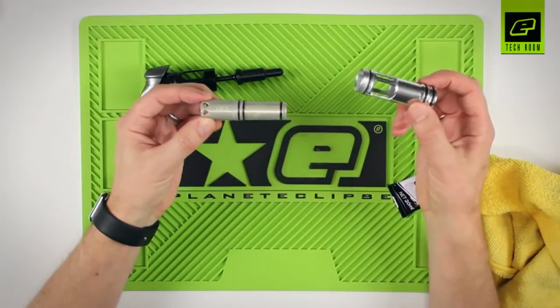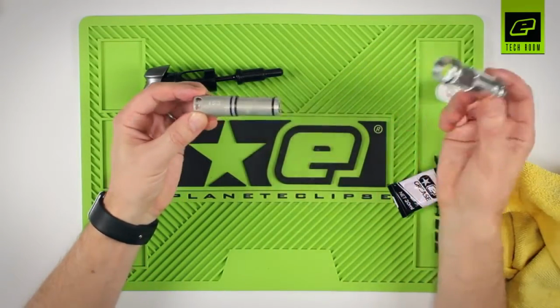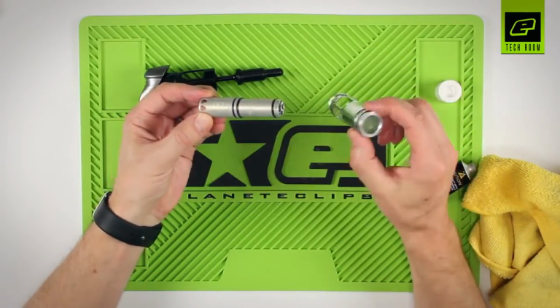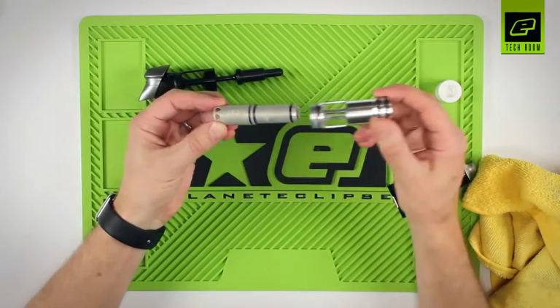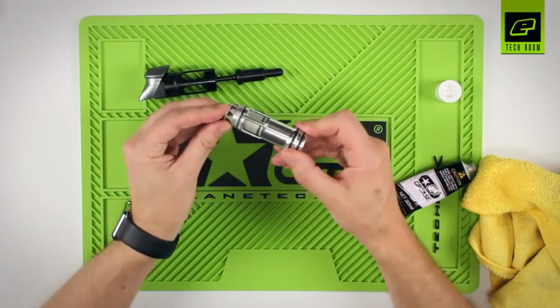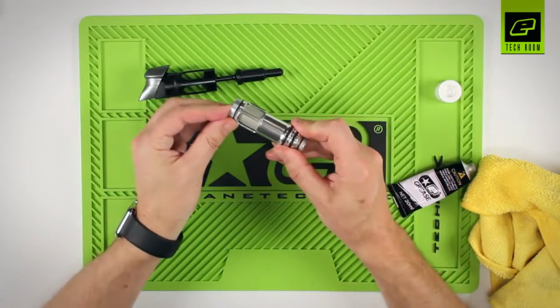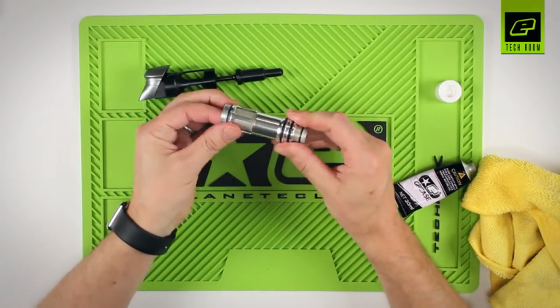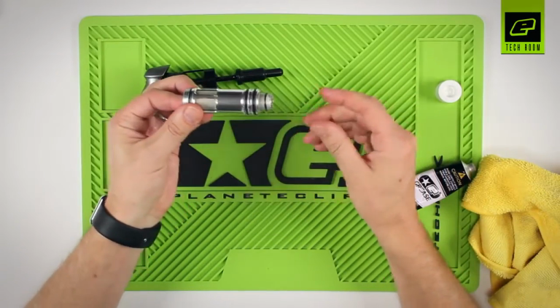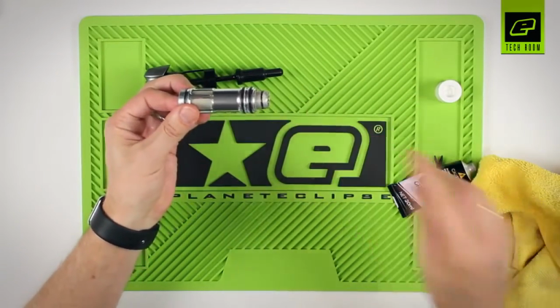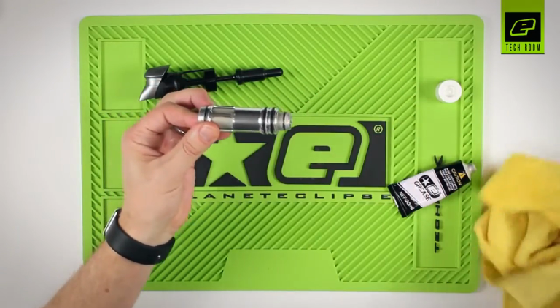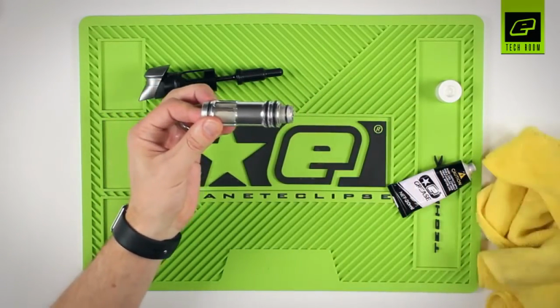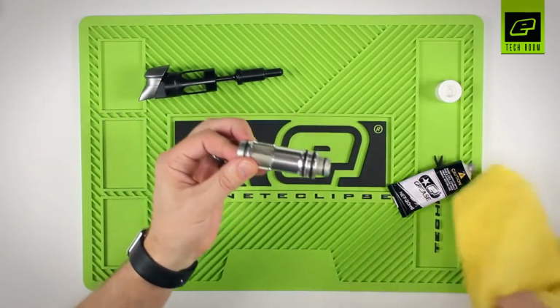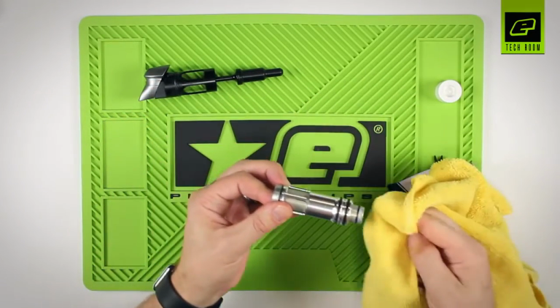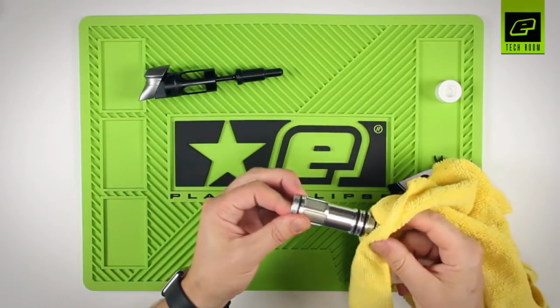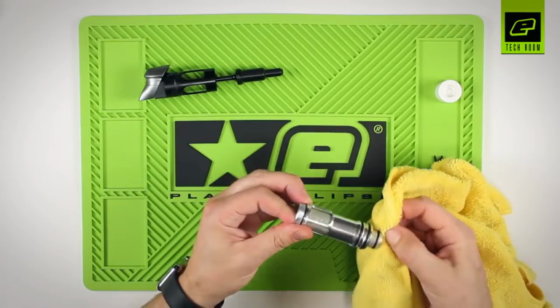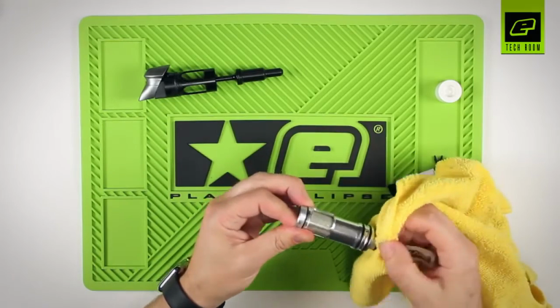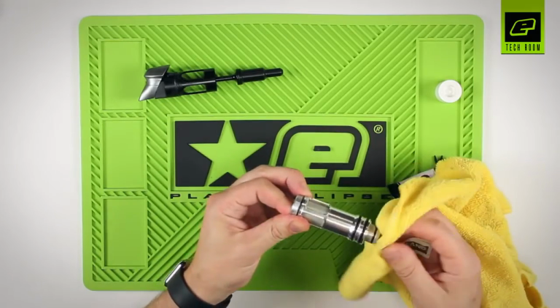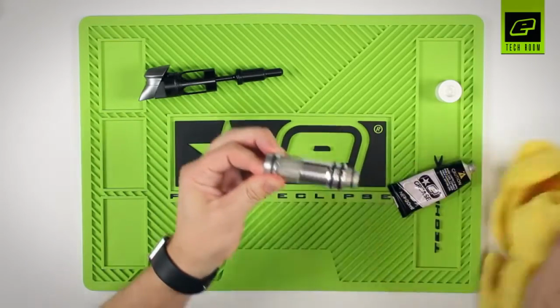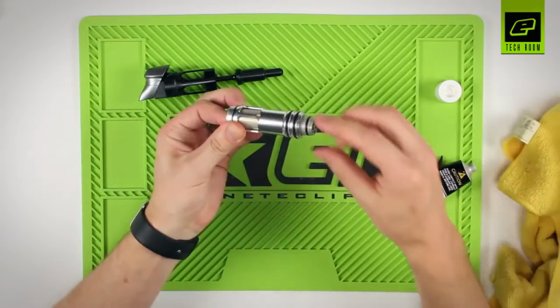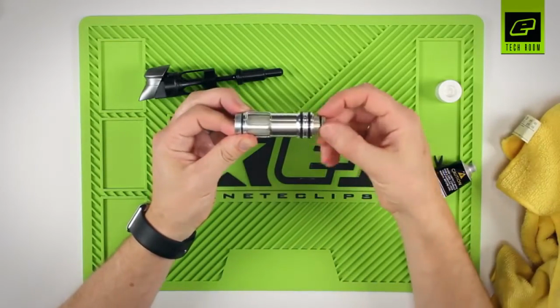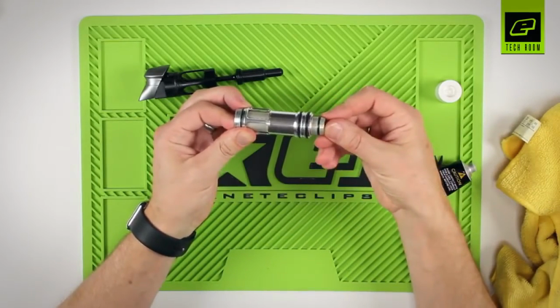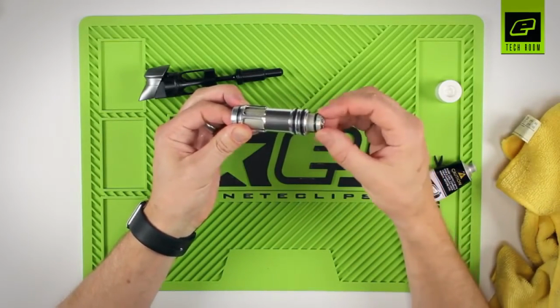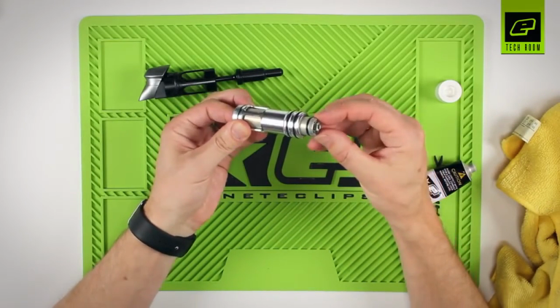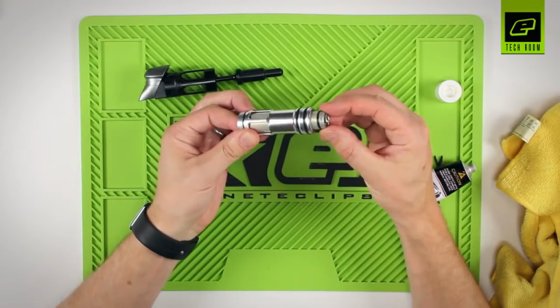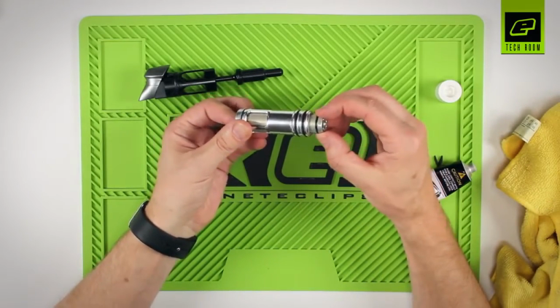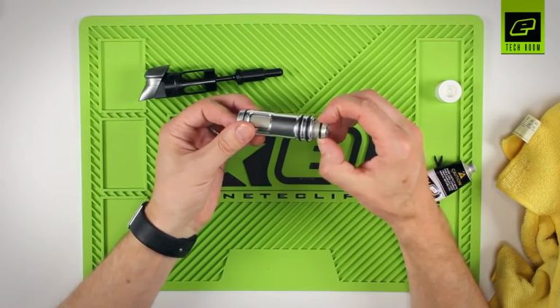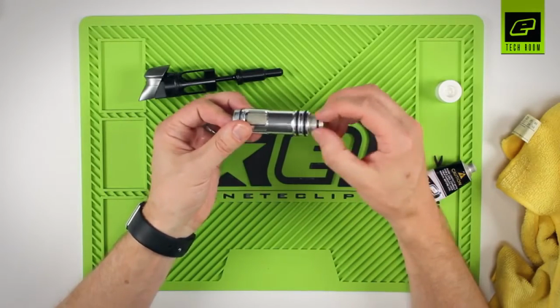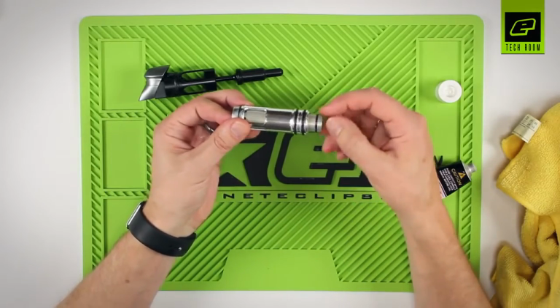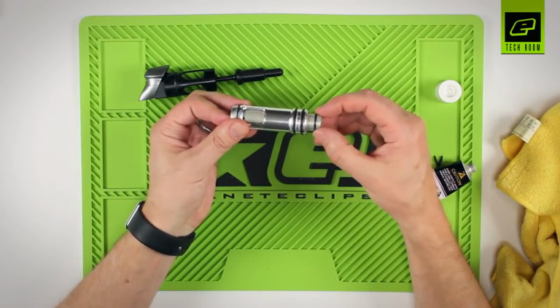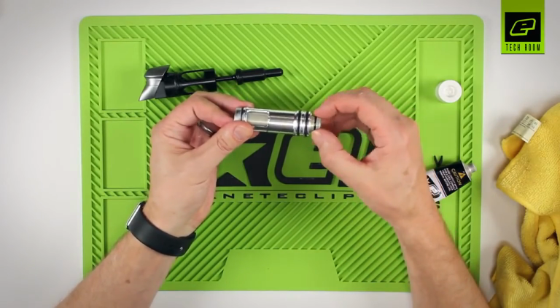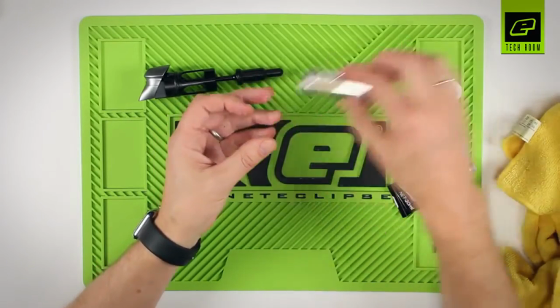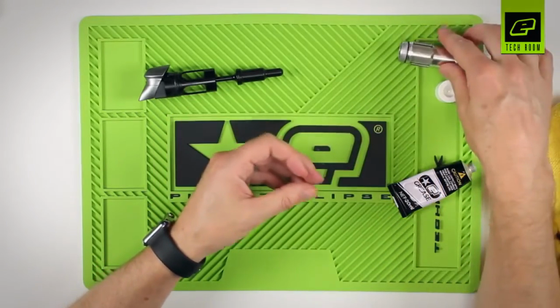Once all that's been lubricated, attach those two pieces together and wipe any excess off the front. Any excess that's built up on the front will just go into the breech and onto the paint, so there doesn't need to be anything on there. Place that to one side.